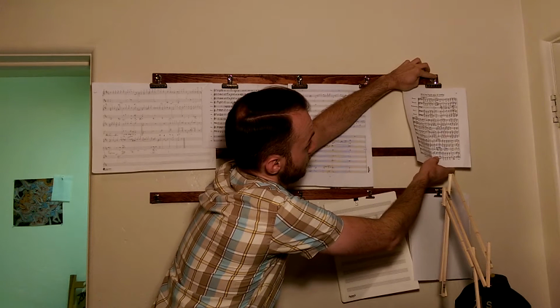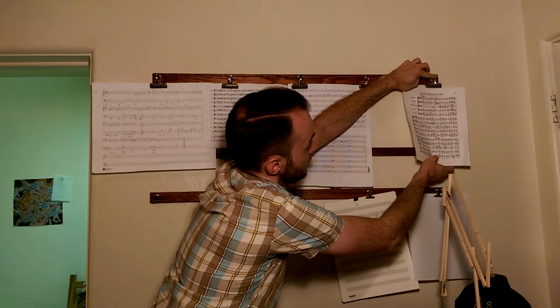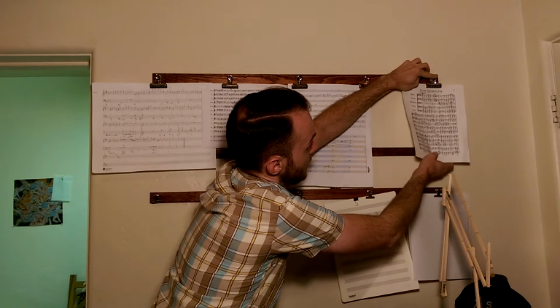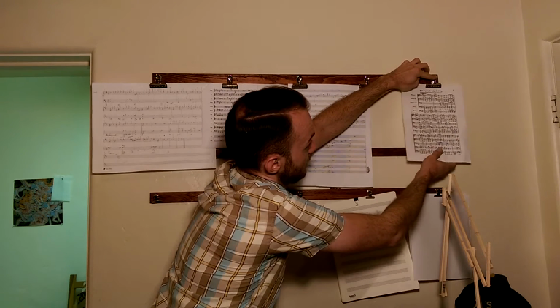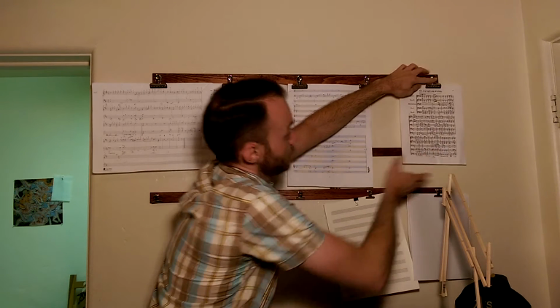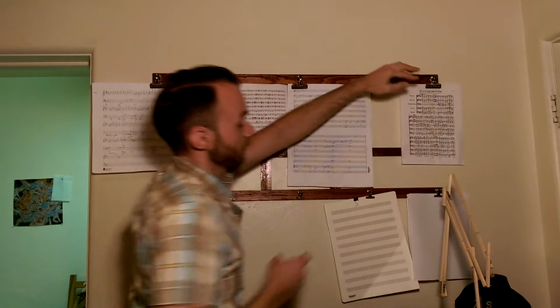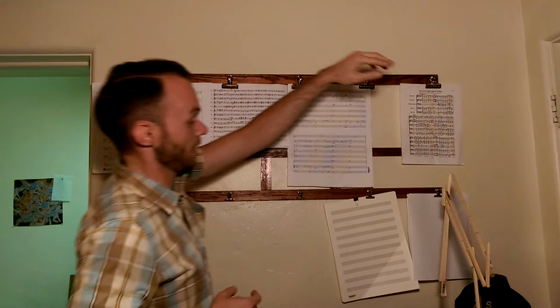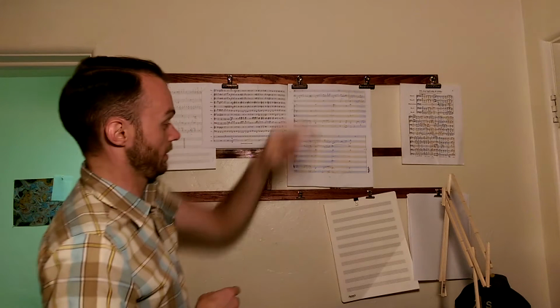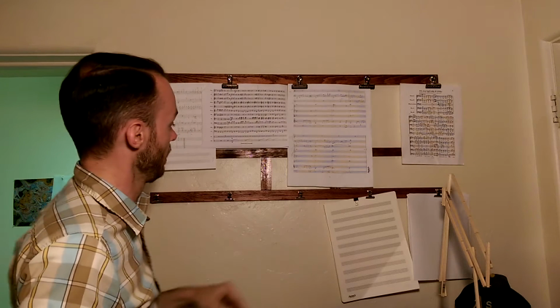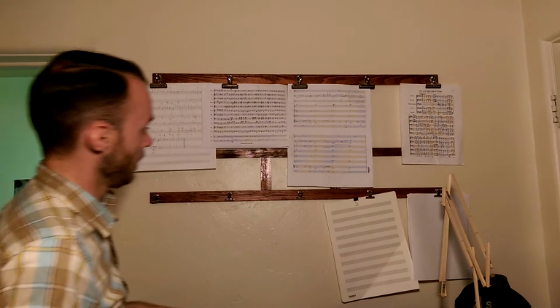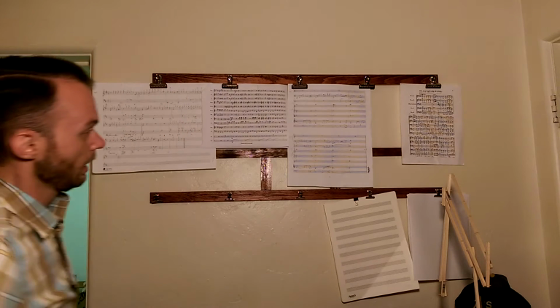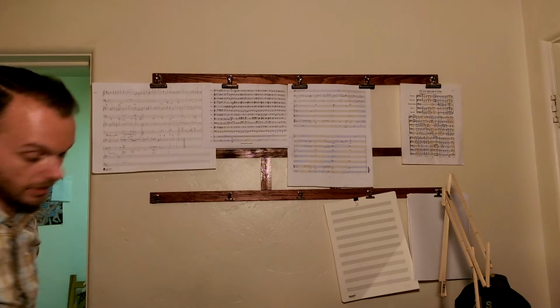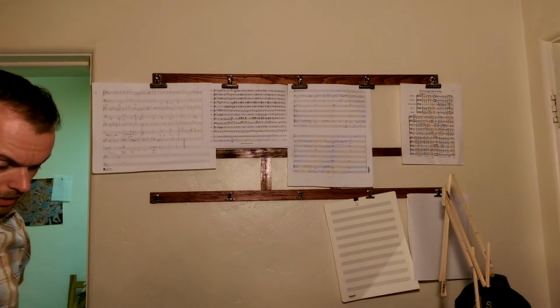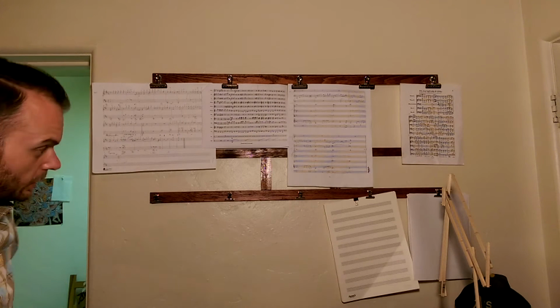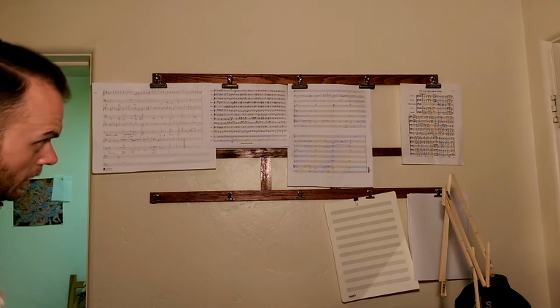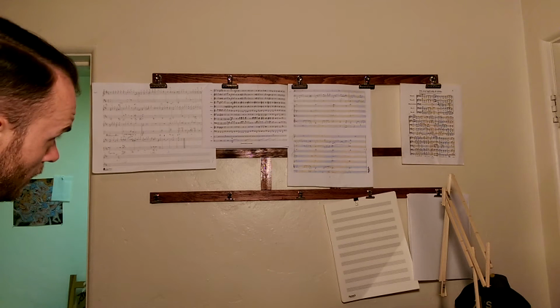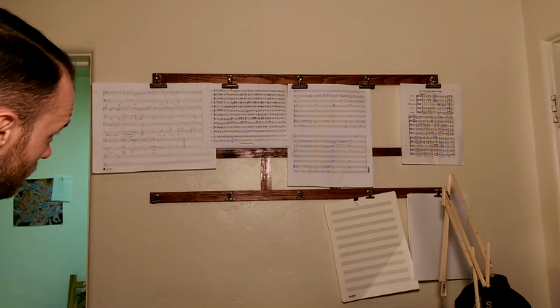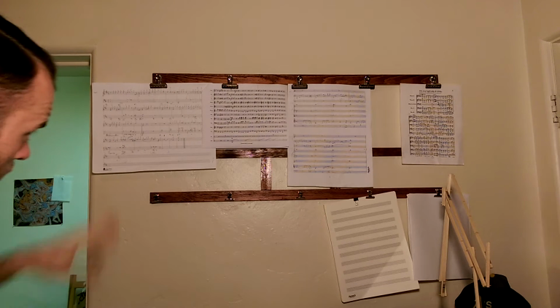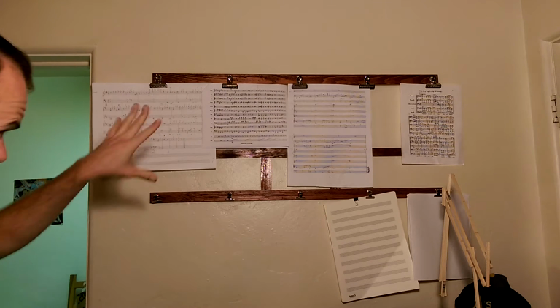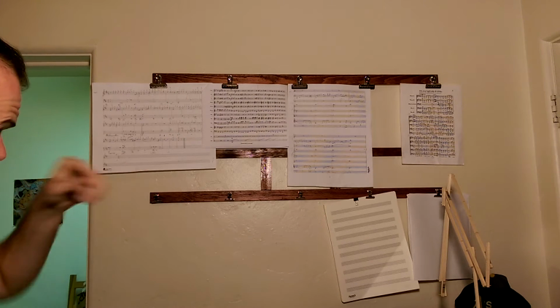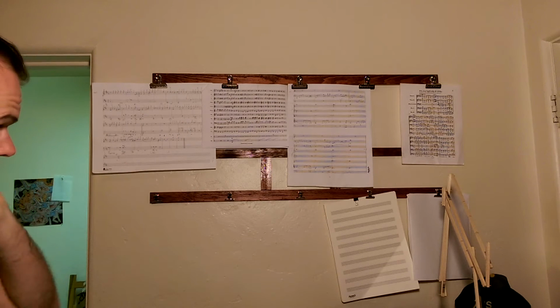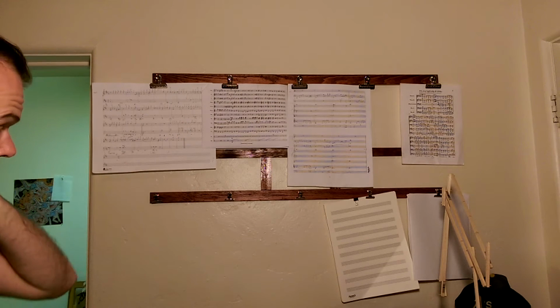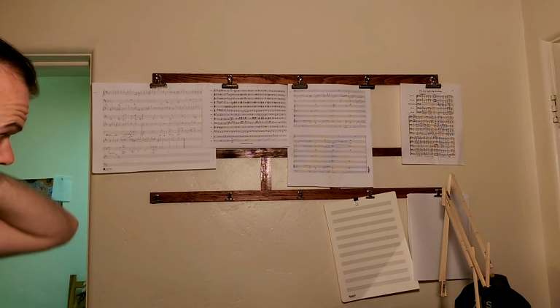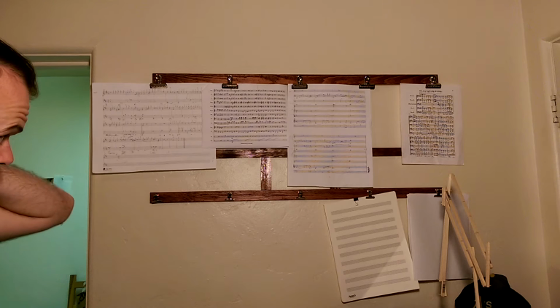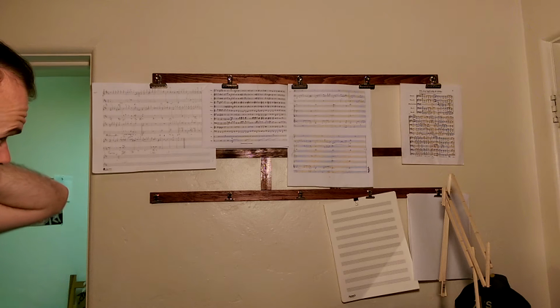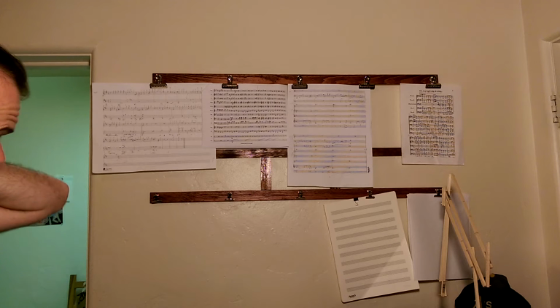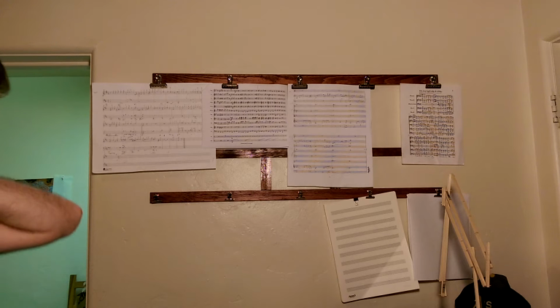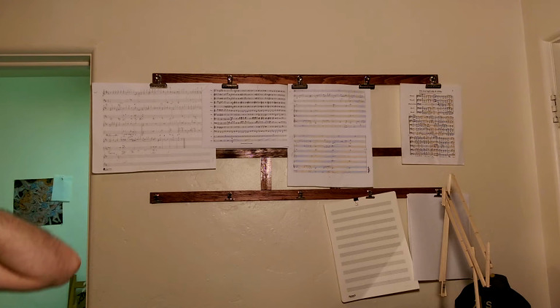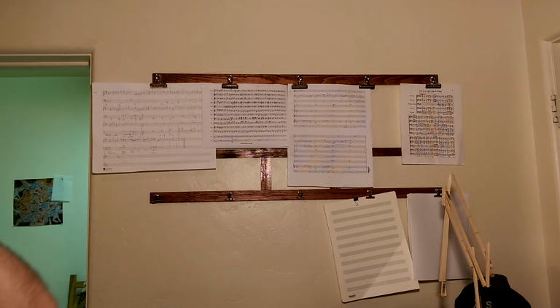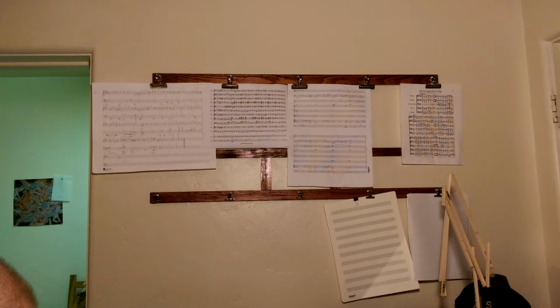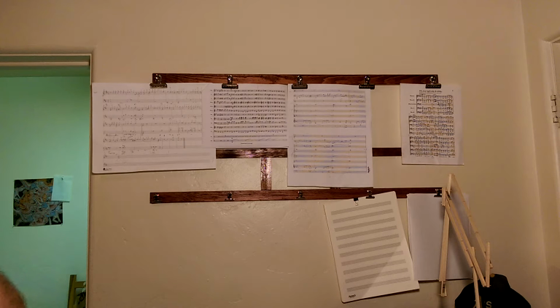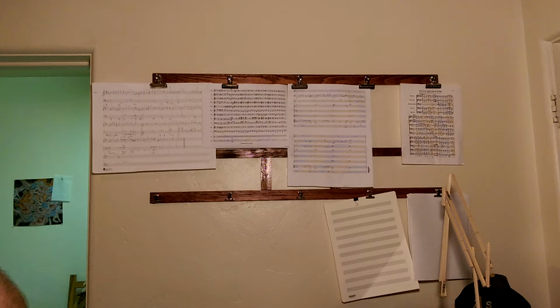I'm leaning over the goddamn dresser, sorry. And so that's good — you know, put some stuff on the wall and look at it for a while.